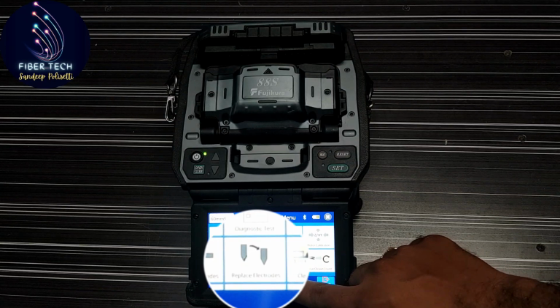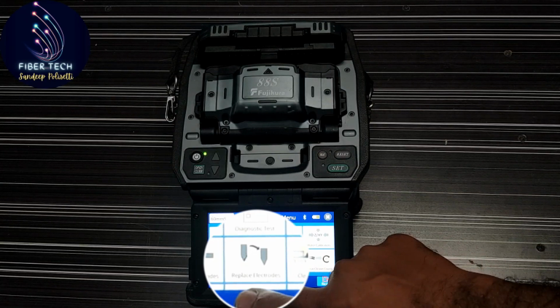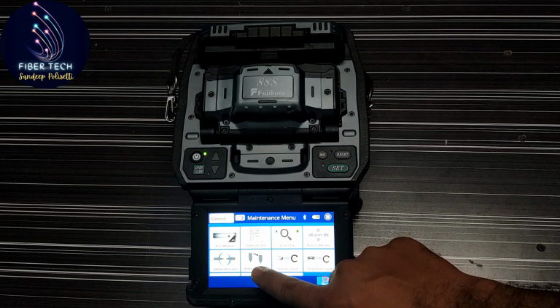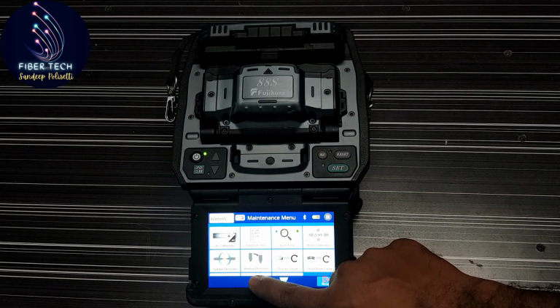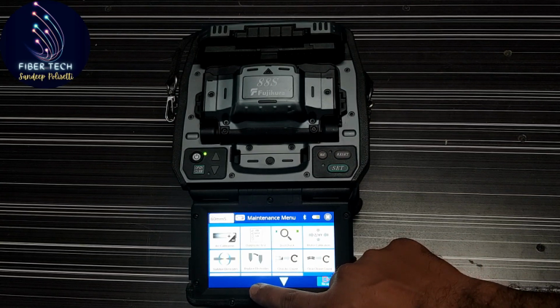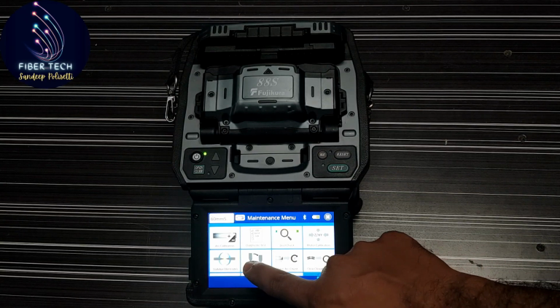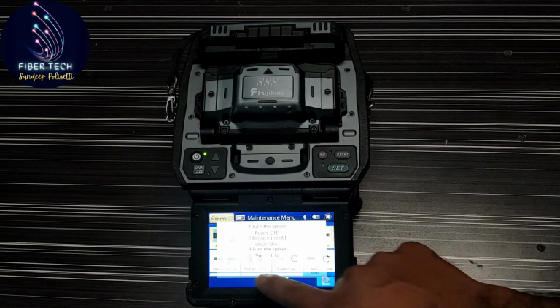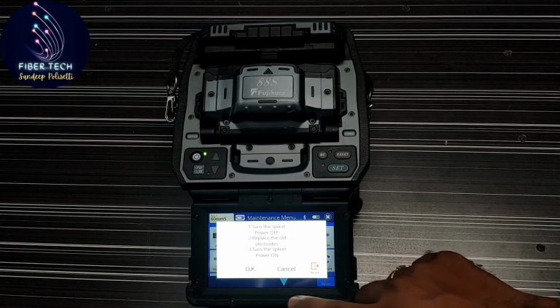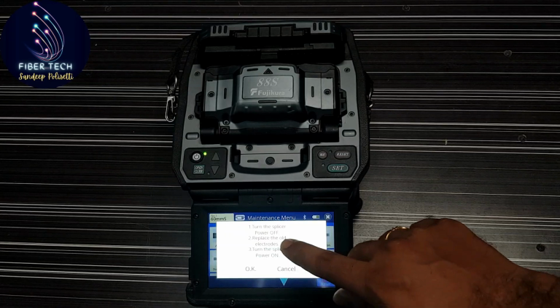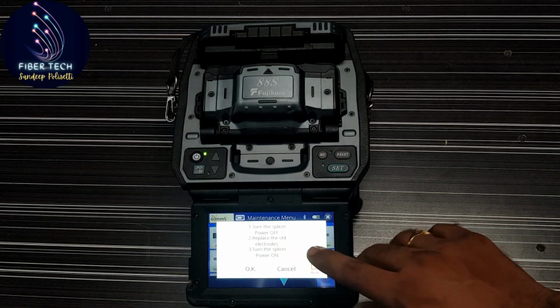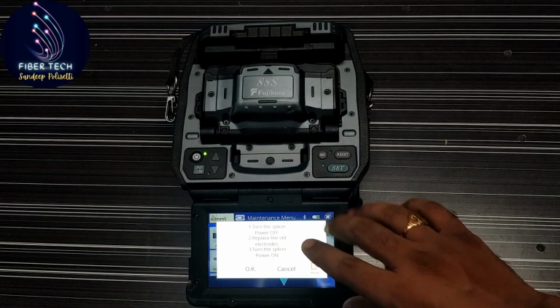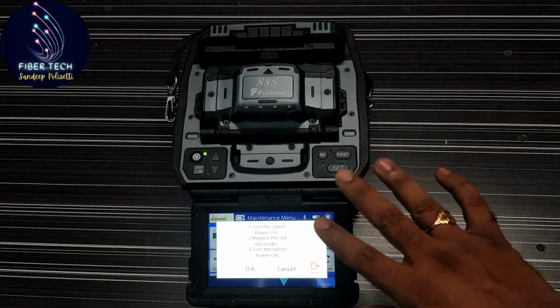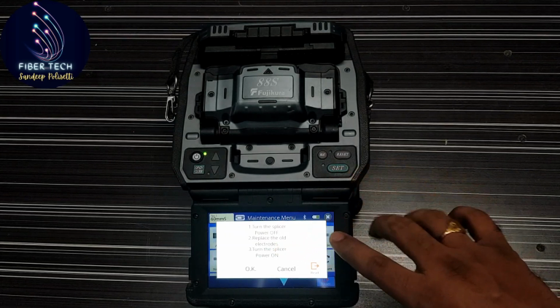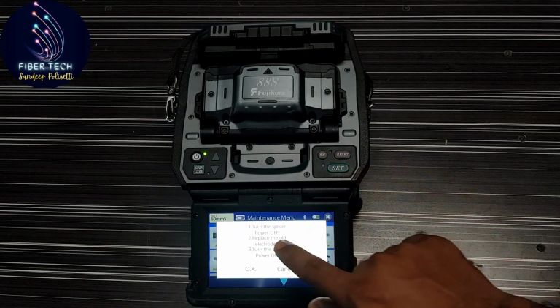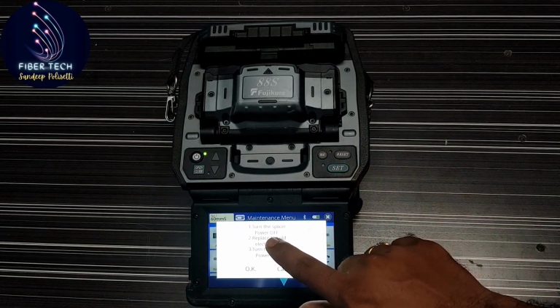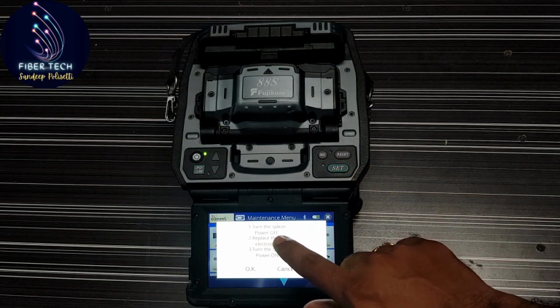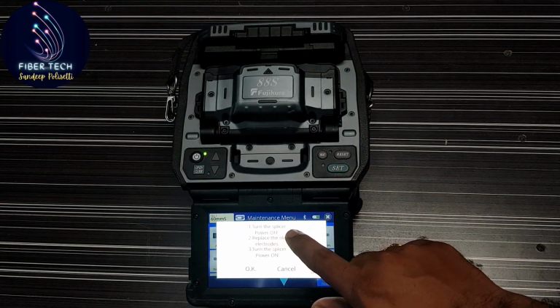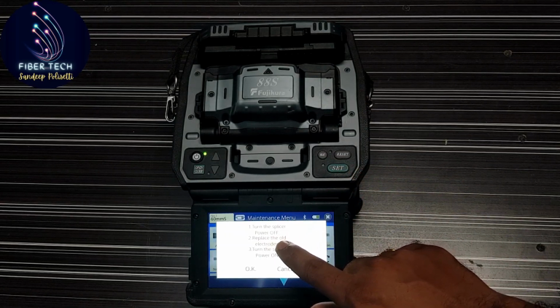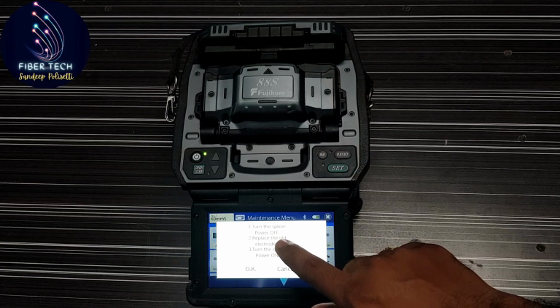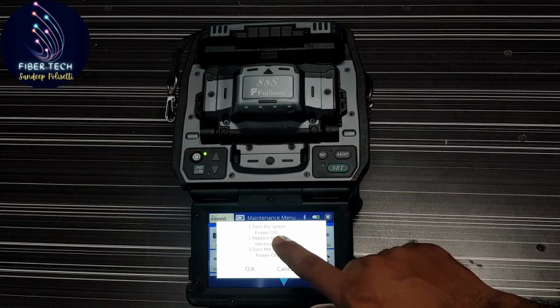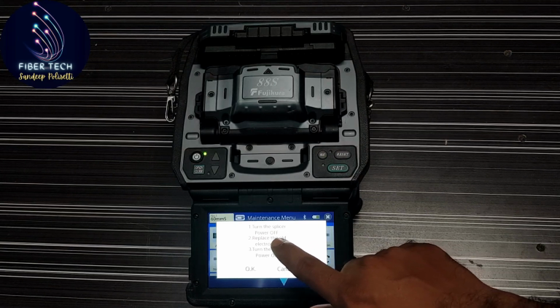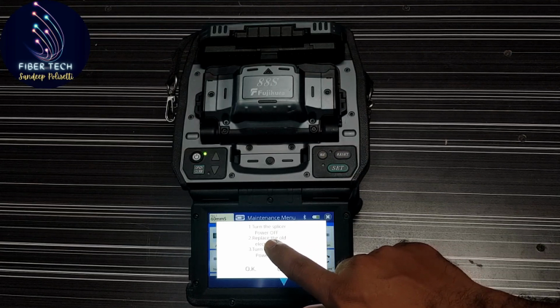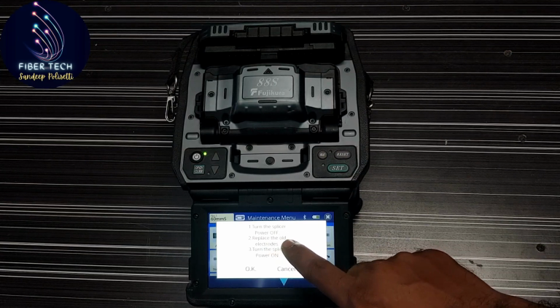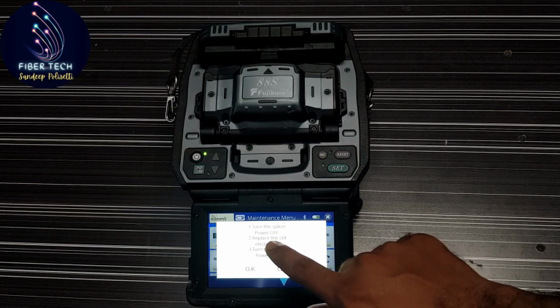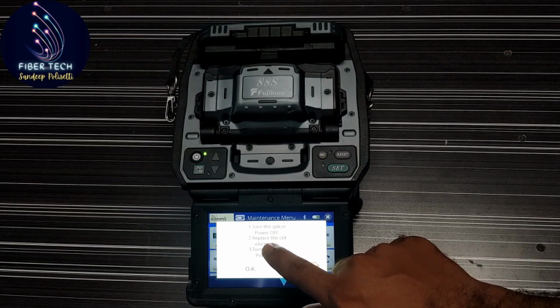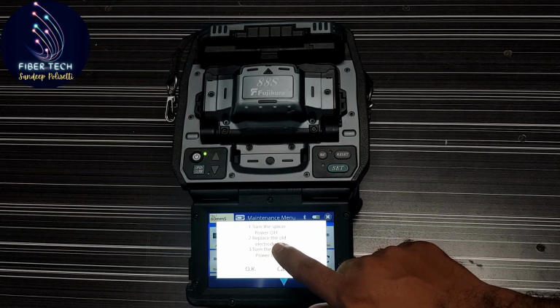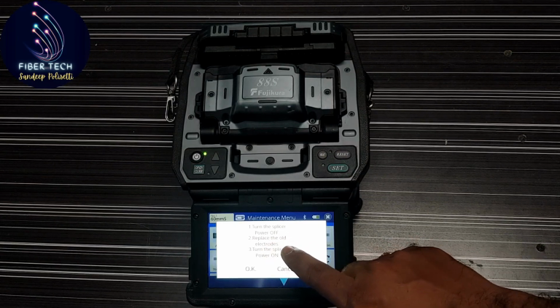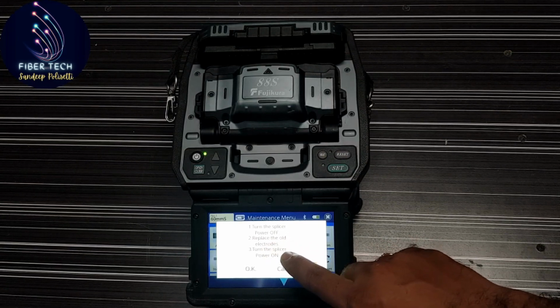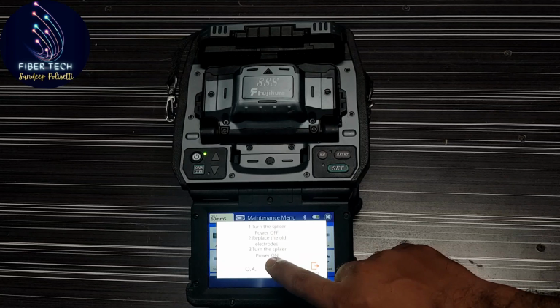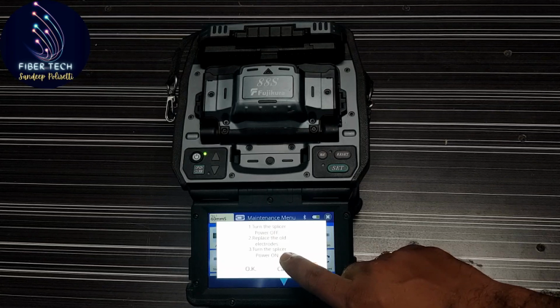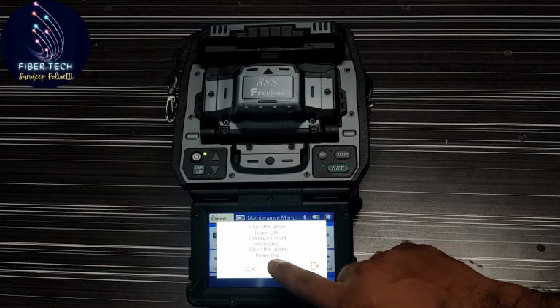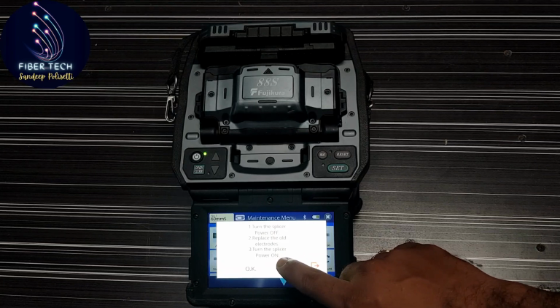In the maintenance settings, we have to replace the electrodes. Click this, and we have a pop-up. It says: turn the splicer power off and replace the old electrodes, then turn the splicer power on.